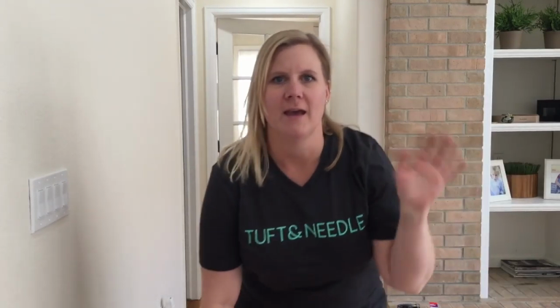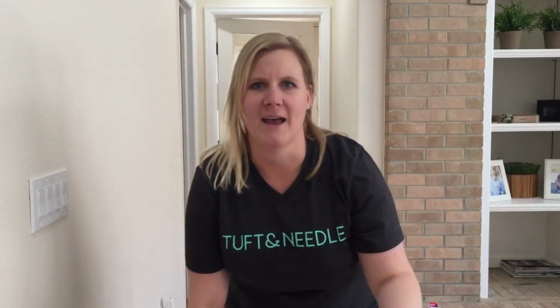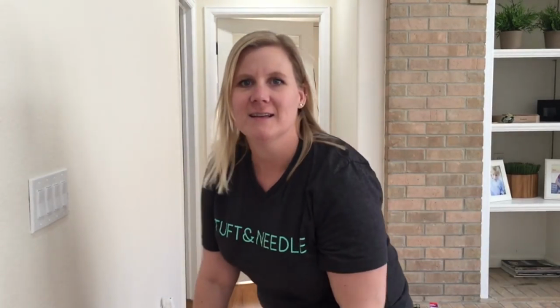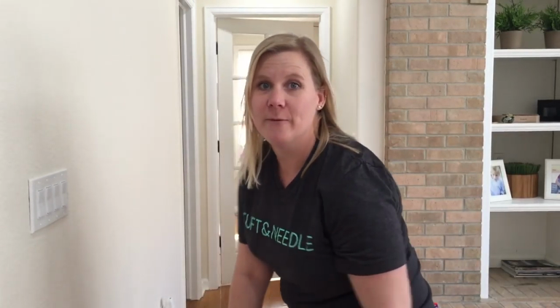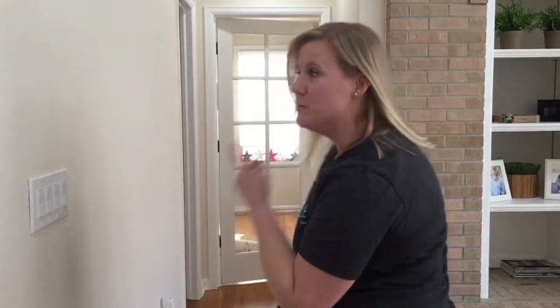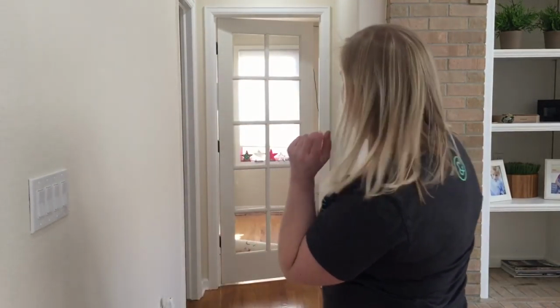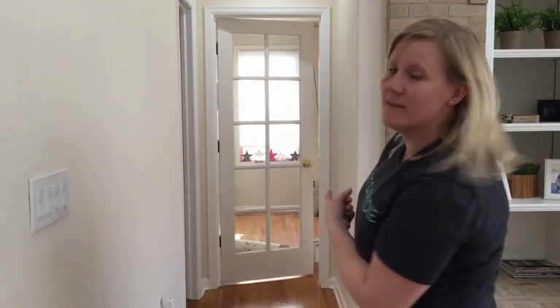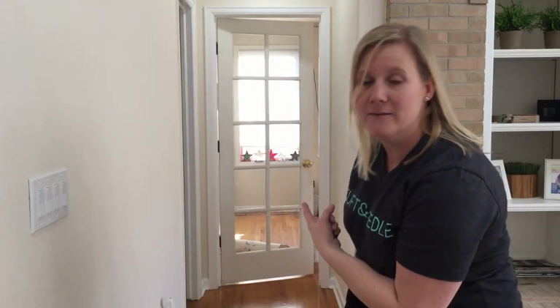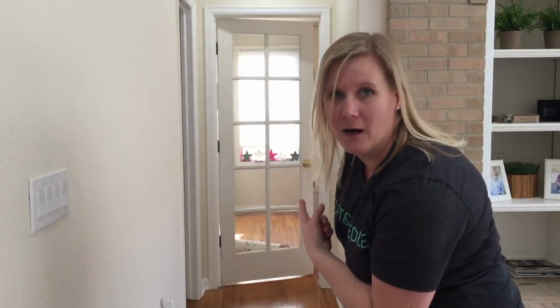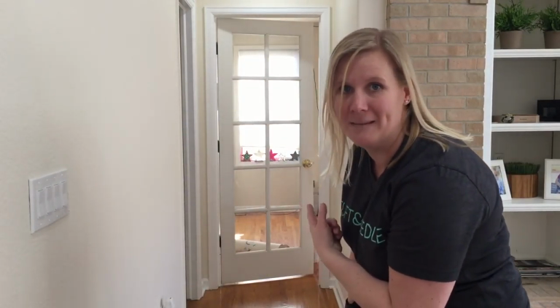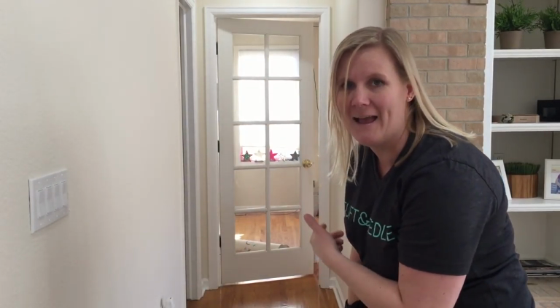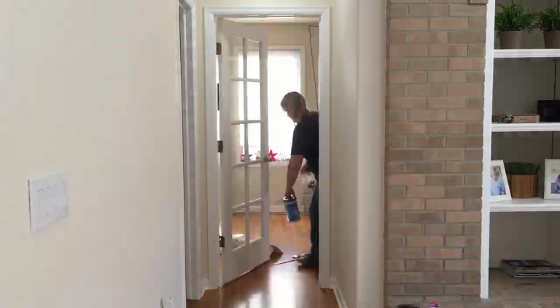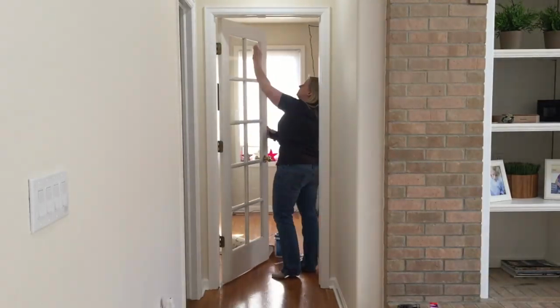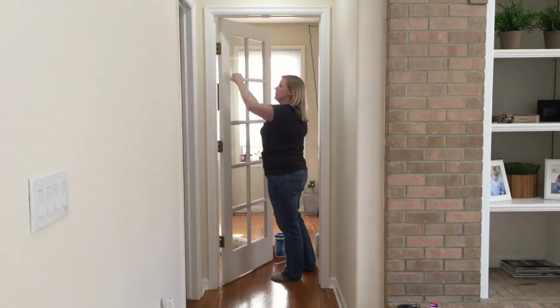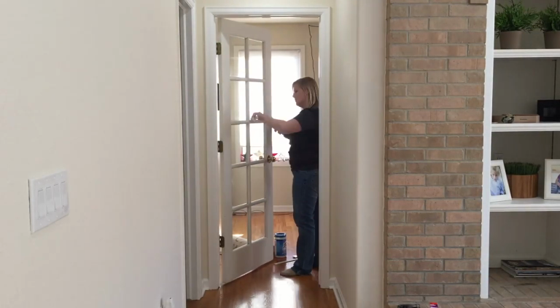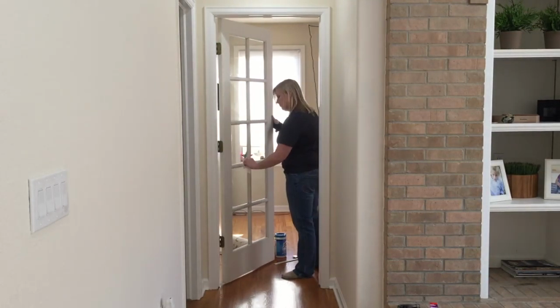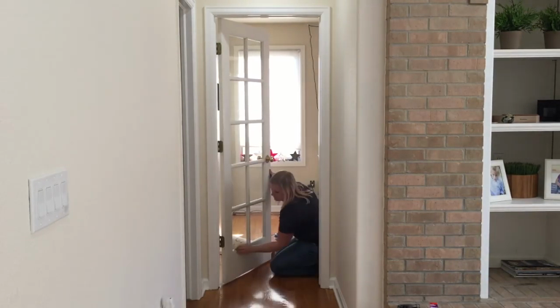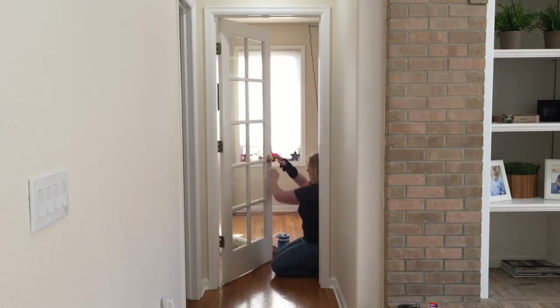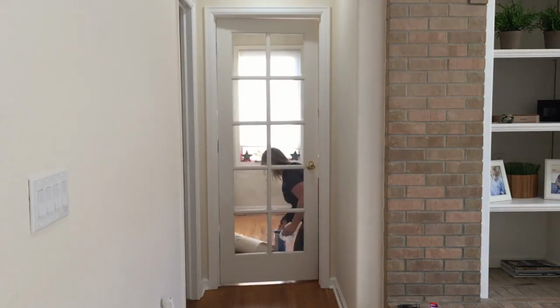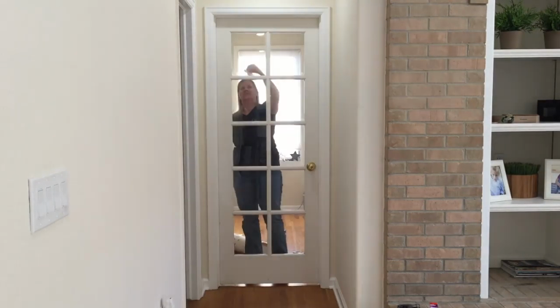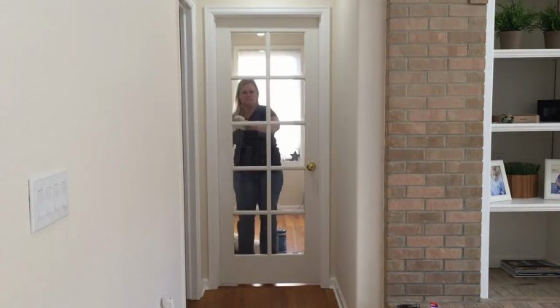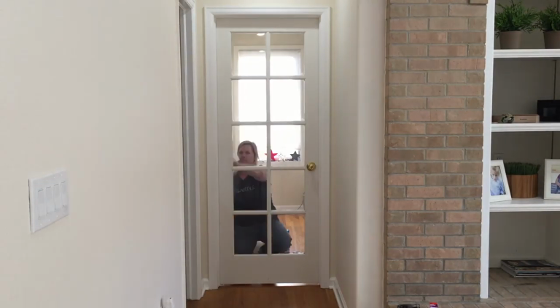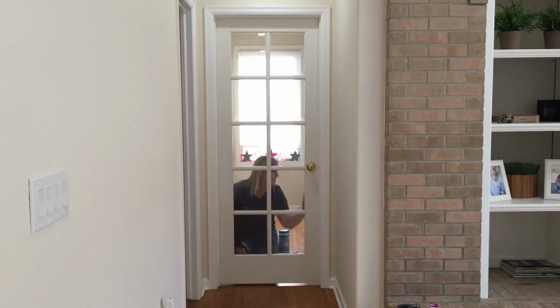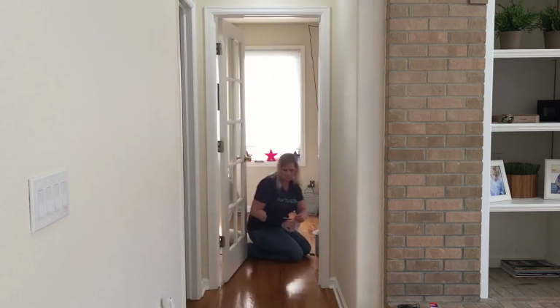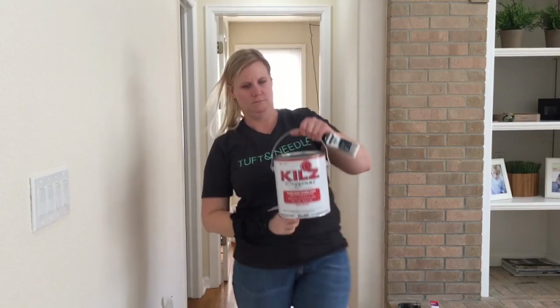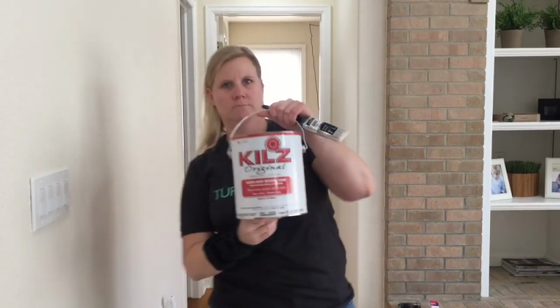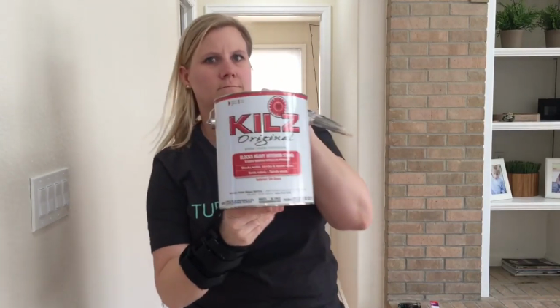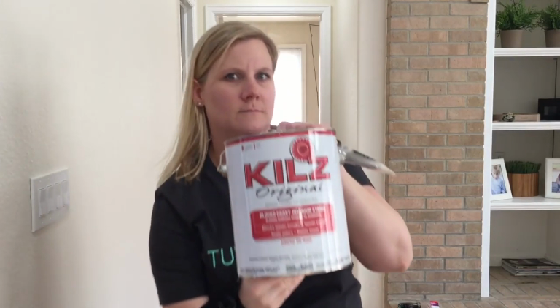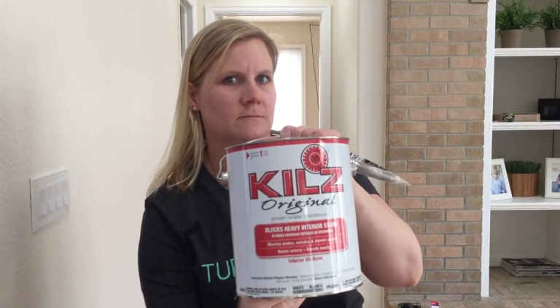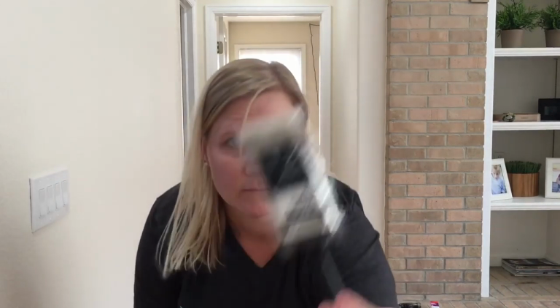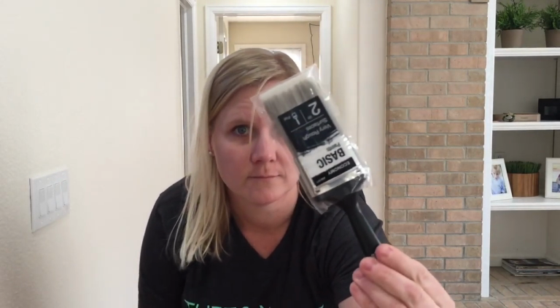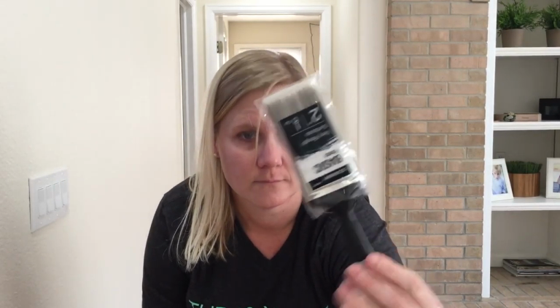Hey guys, today we are going to paint that door black. Before I begin, I'm going to wipe the door down with some Lysol wipes. Now it's time to prime the door.